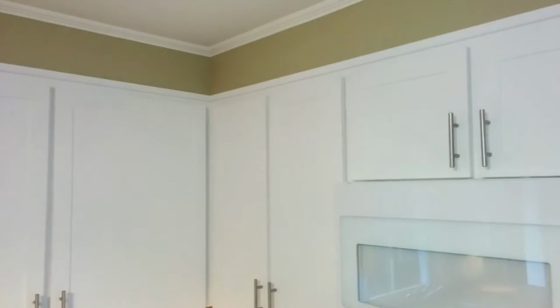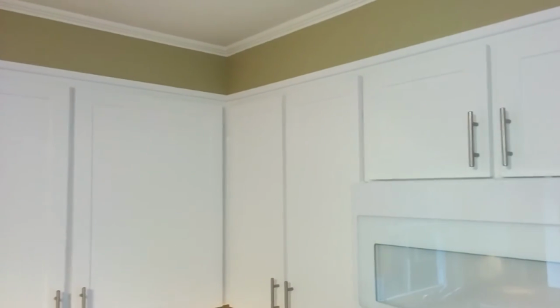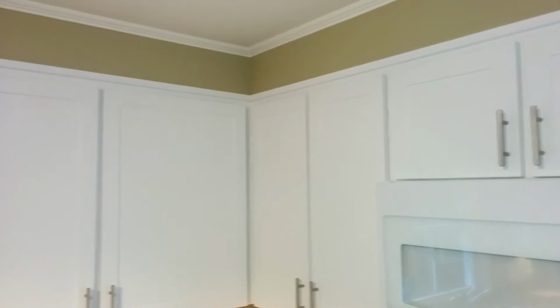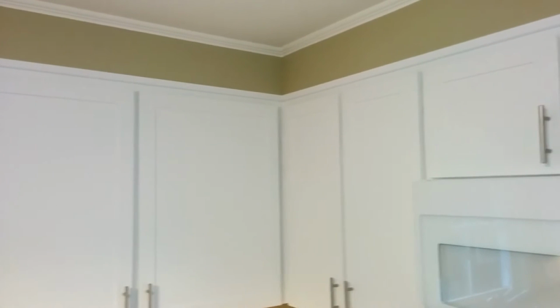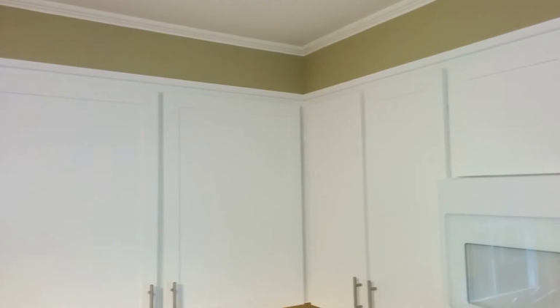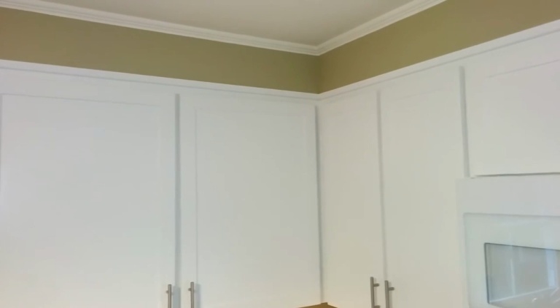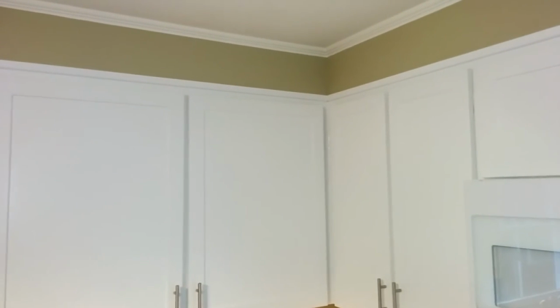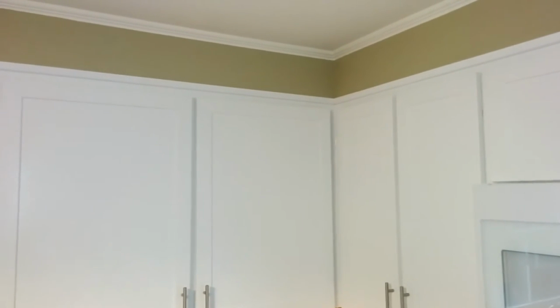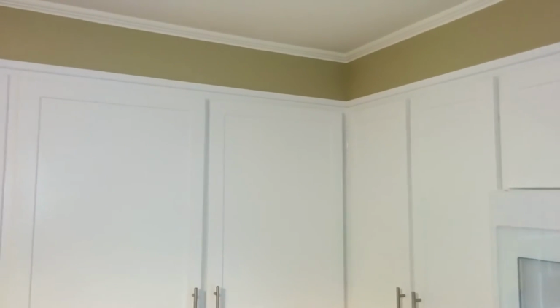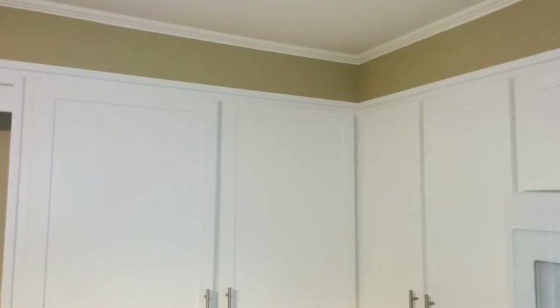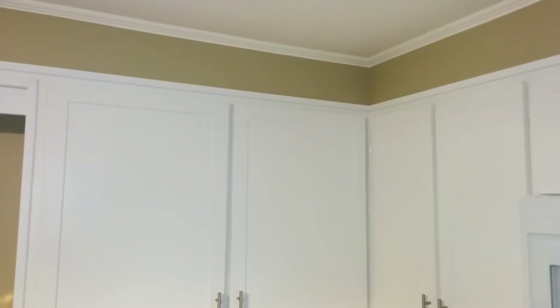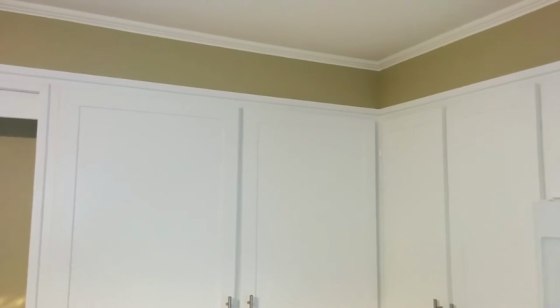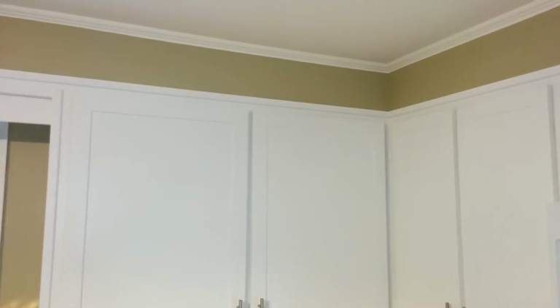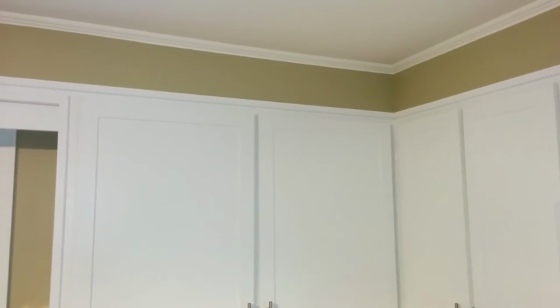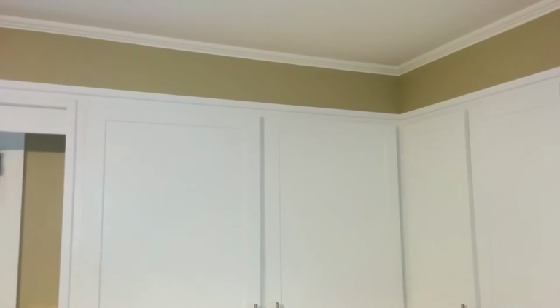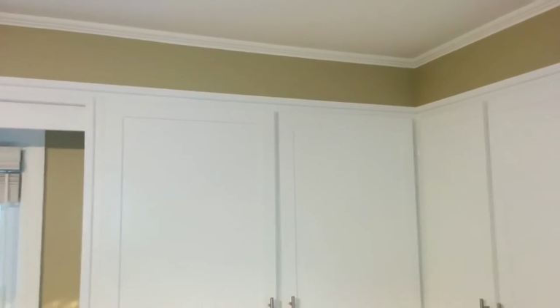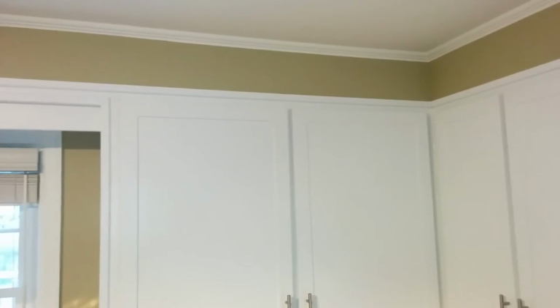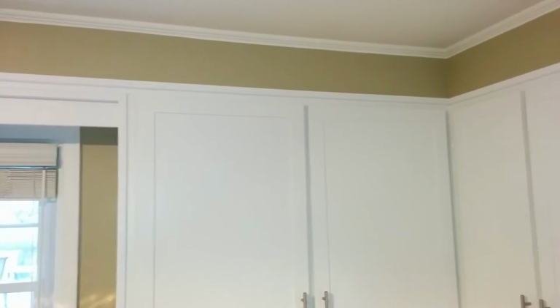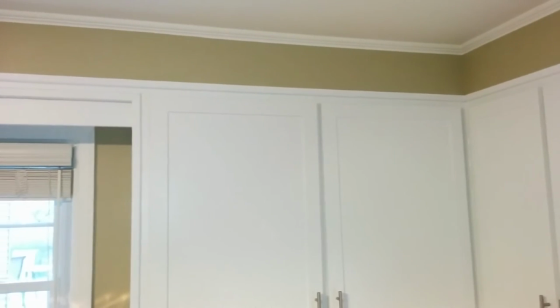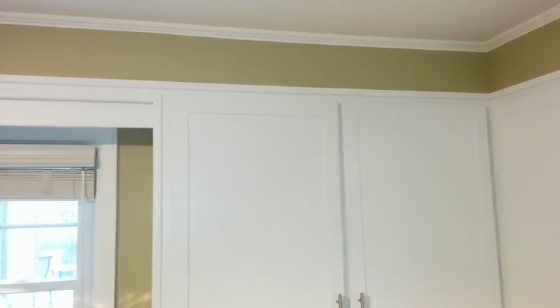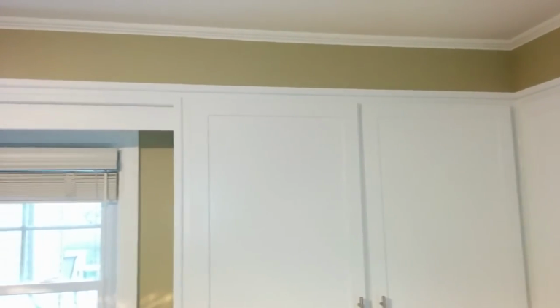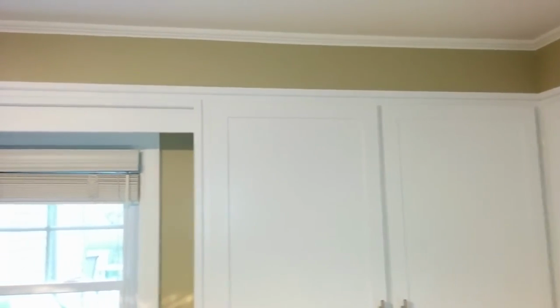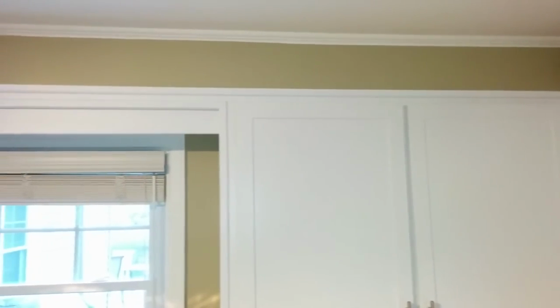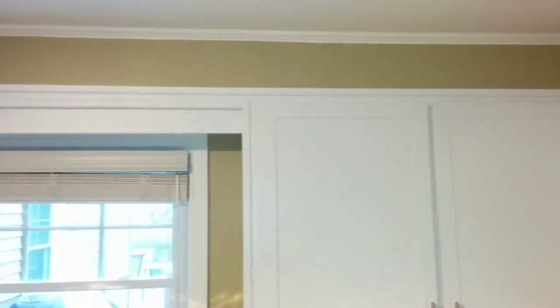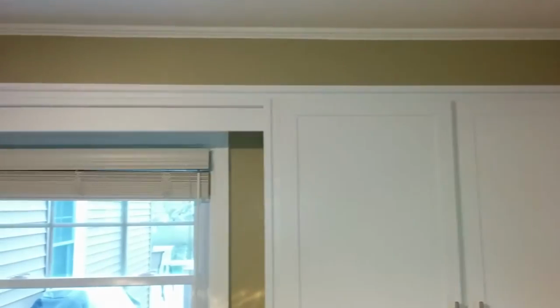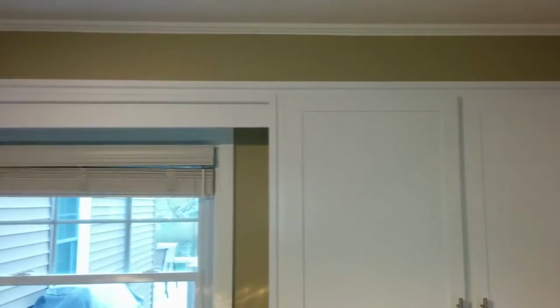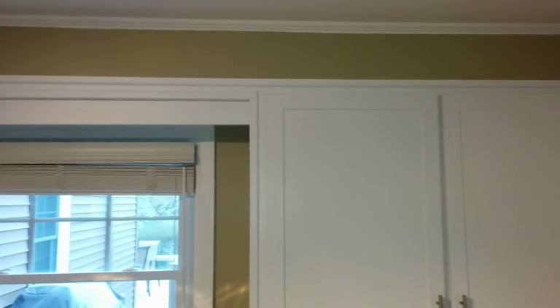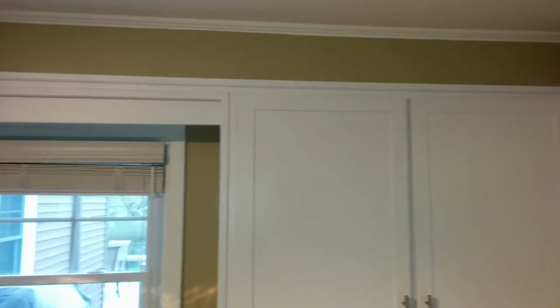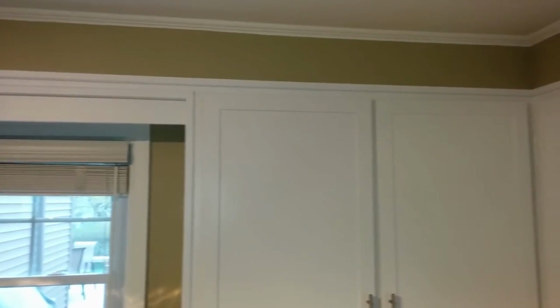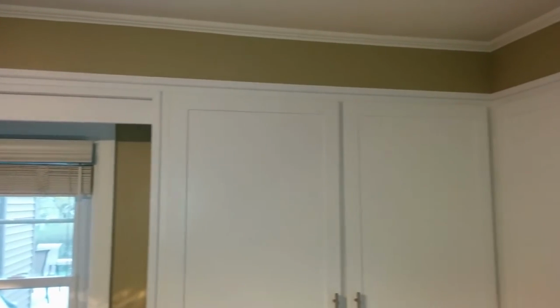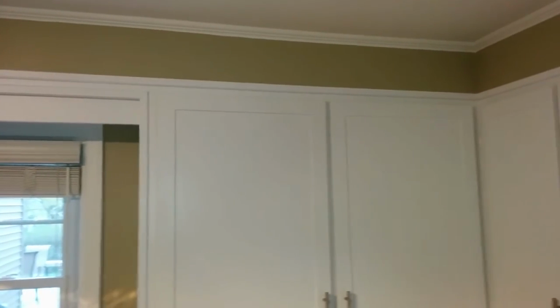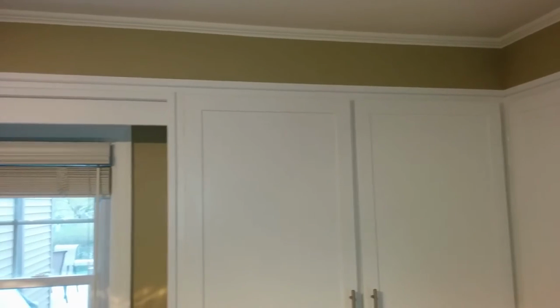Along the top here the bulkhead has been painted the same color as the room. And what we did is that we just simply added a scribe rail along the top of the doors just to give it that finished look.